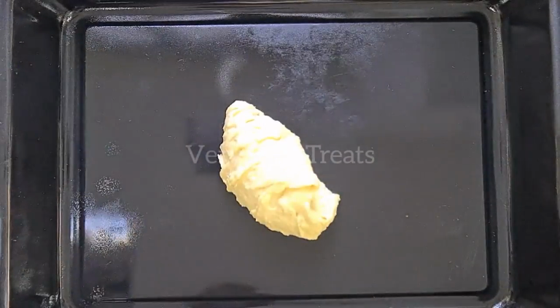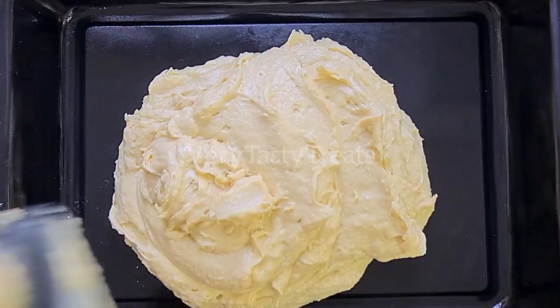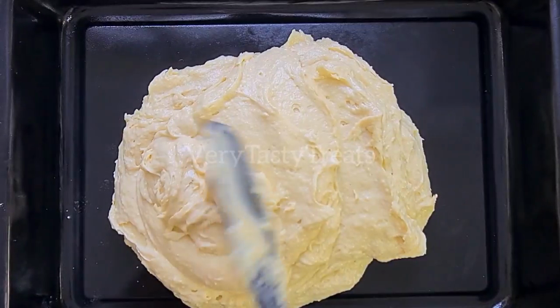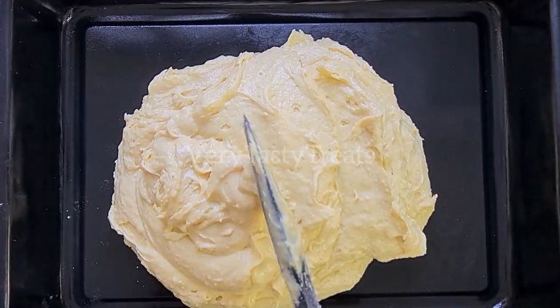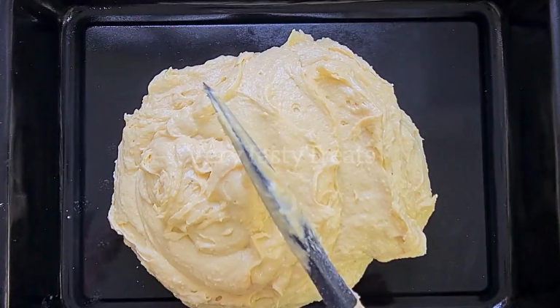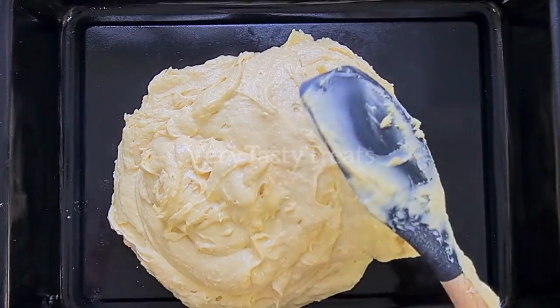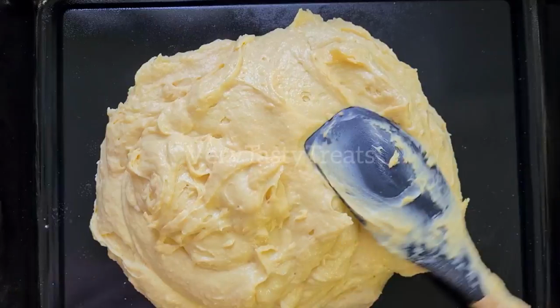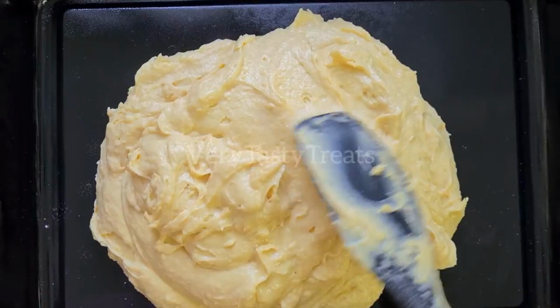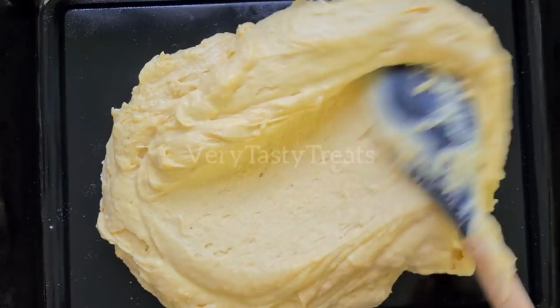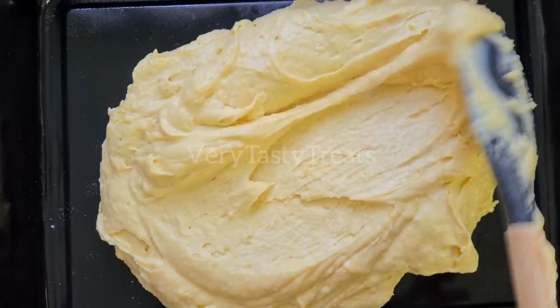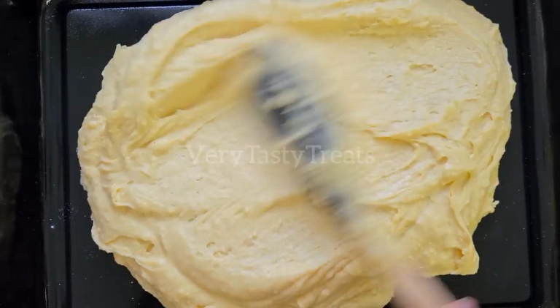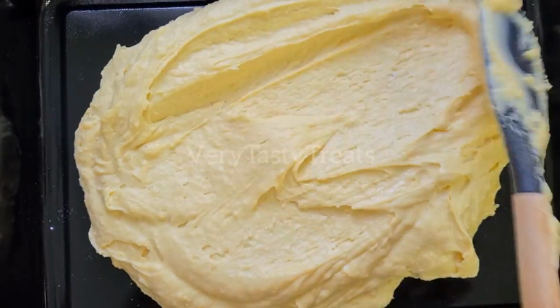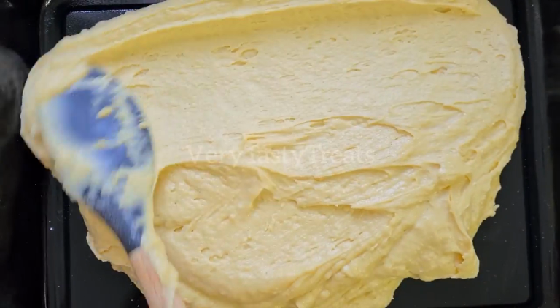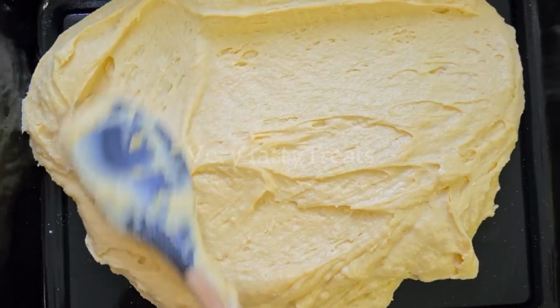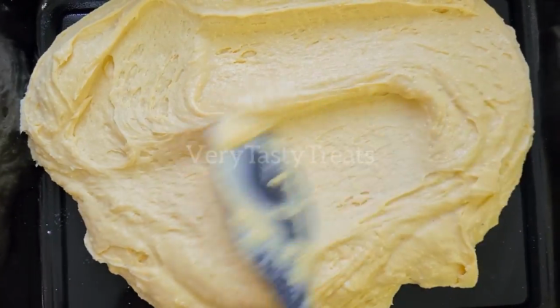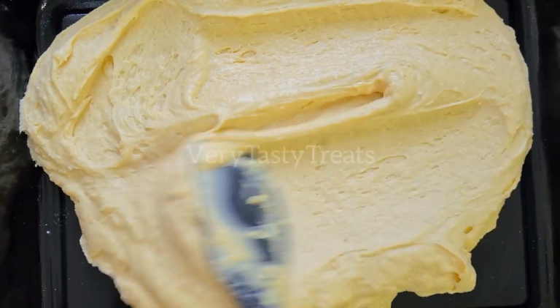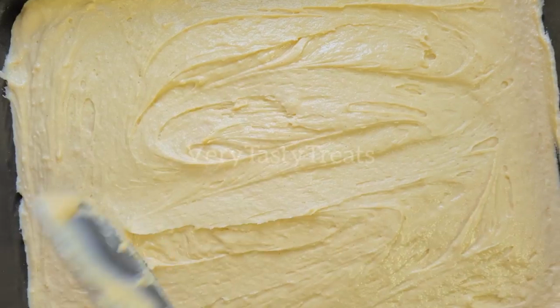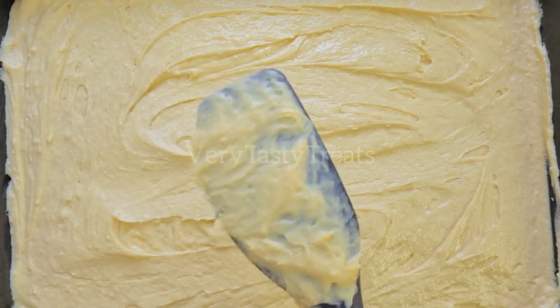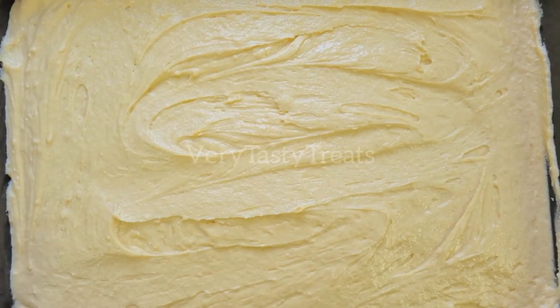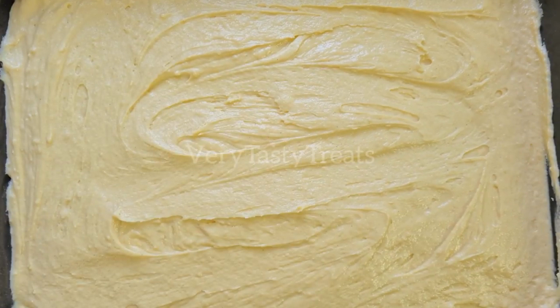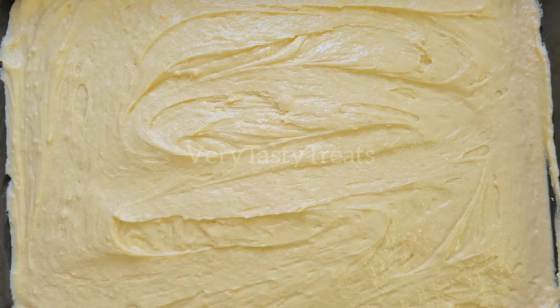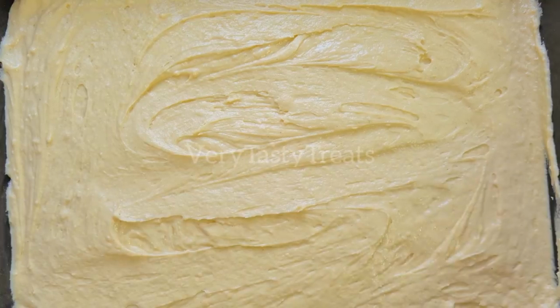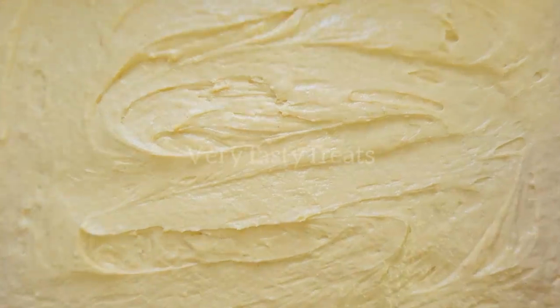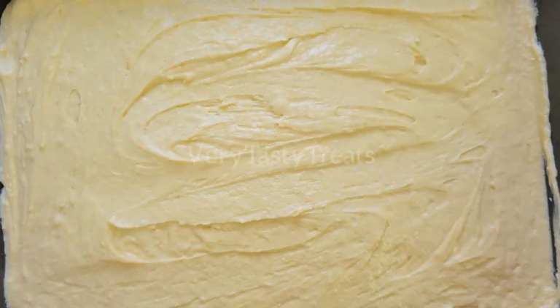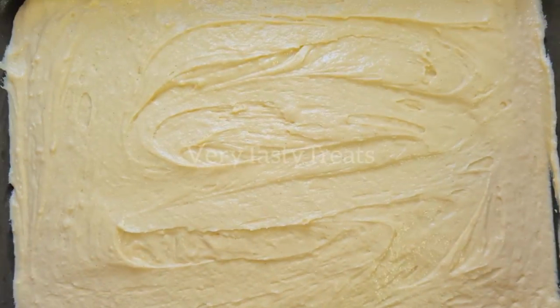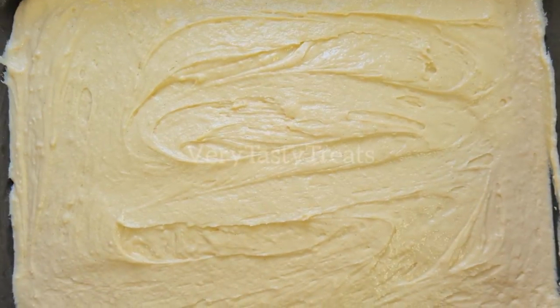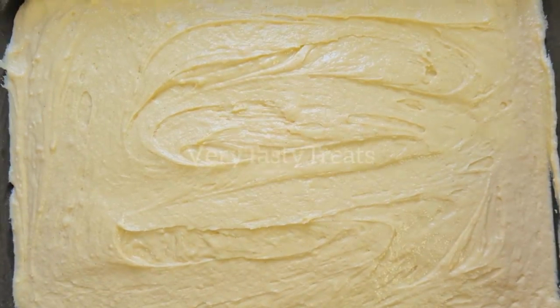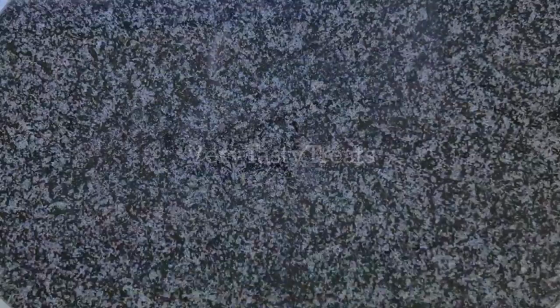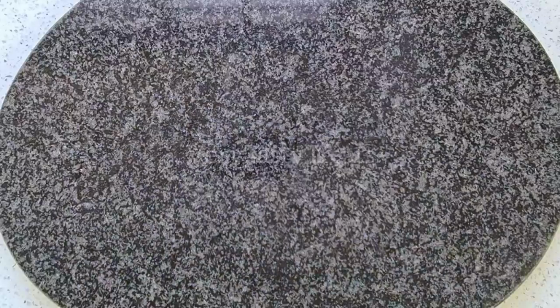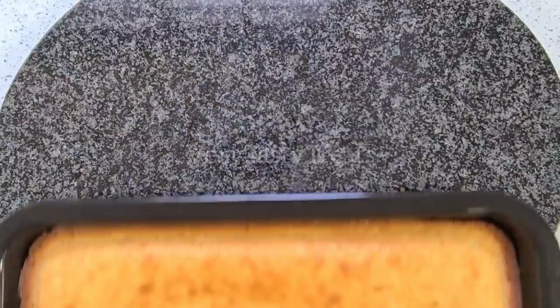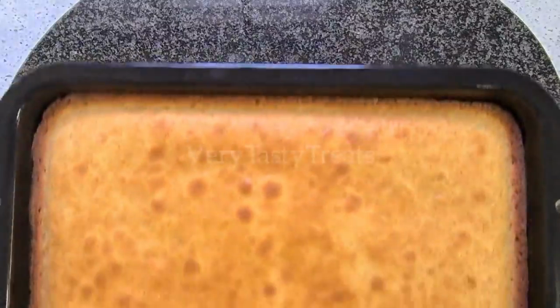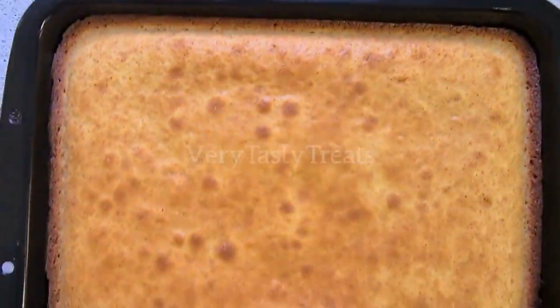Spread it out as evenly as you can, tap it a few times on your counter and bake at 180 degrees for 10-15 minutes.